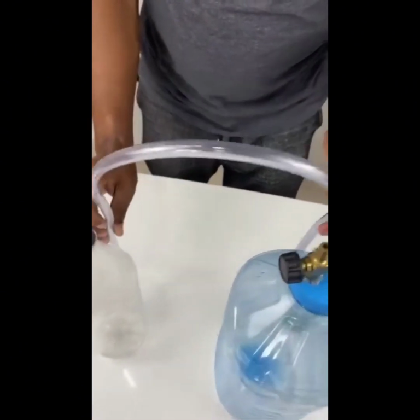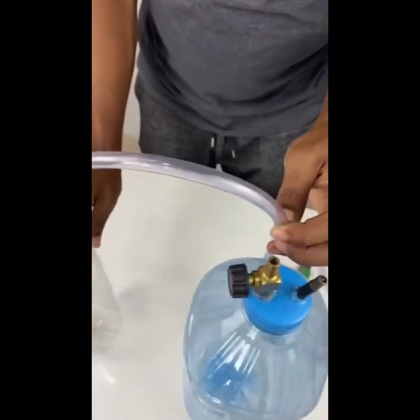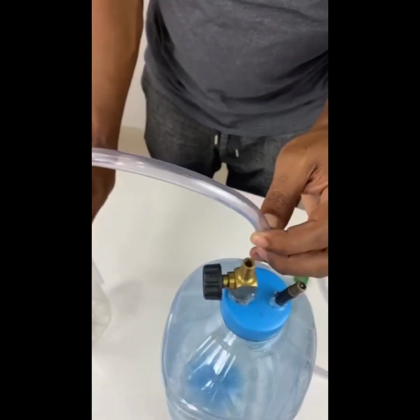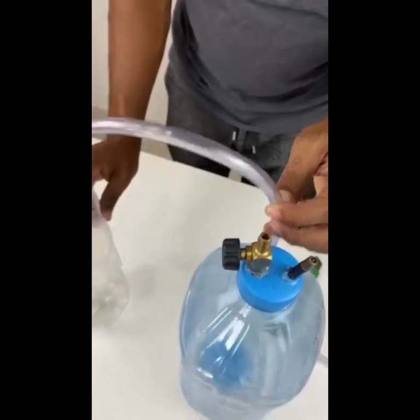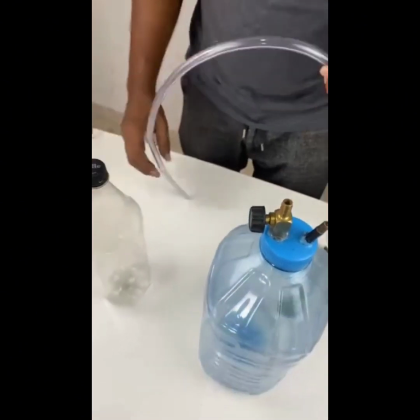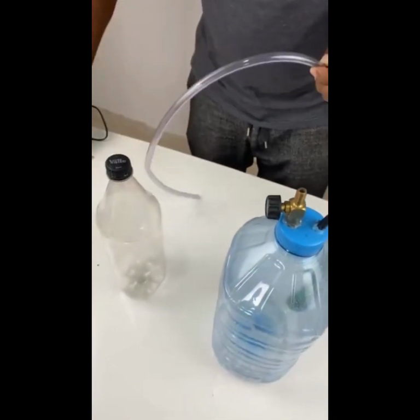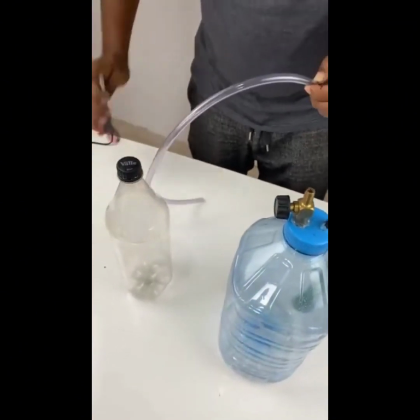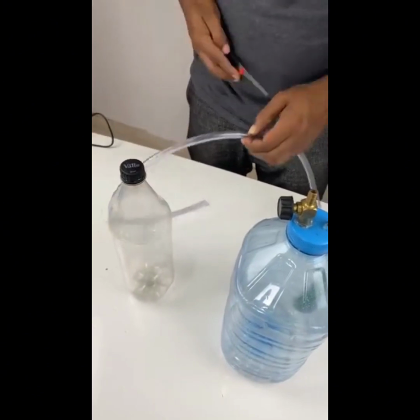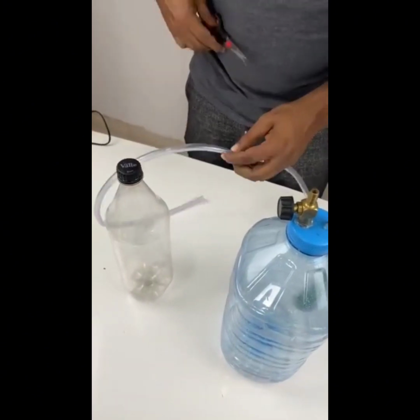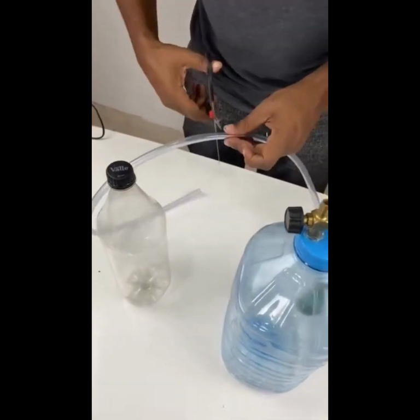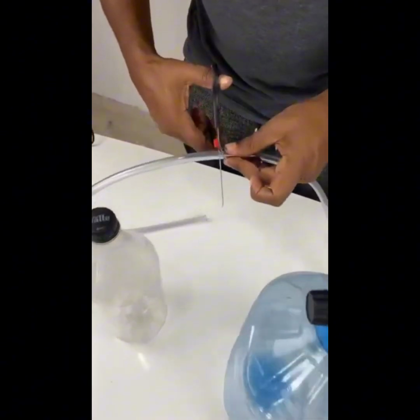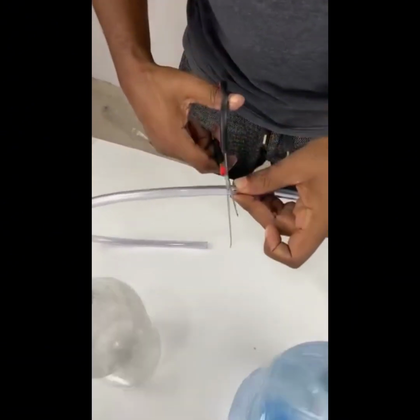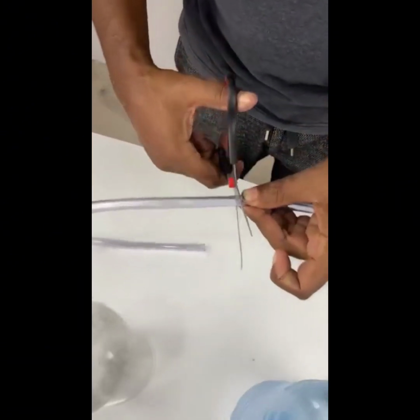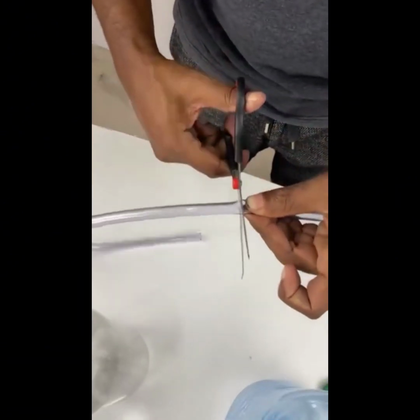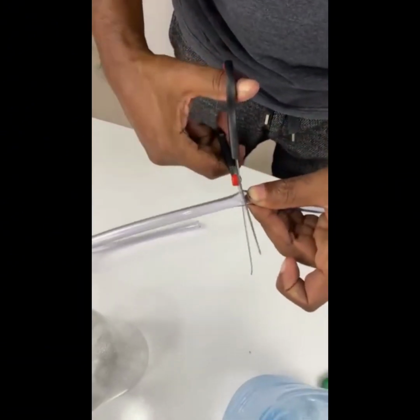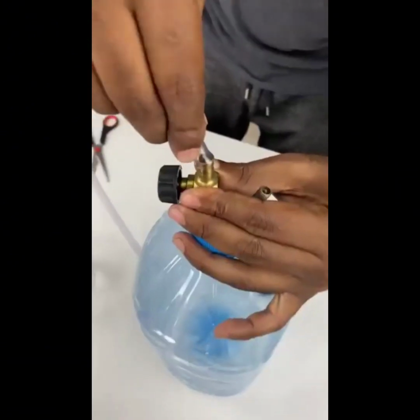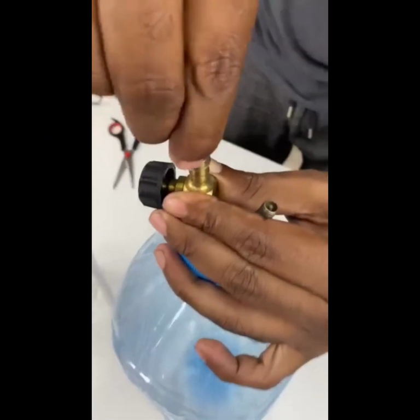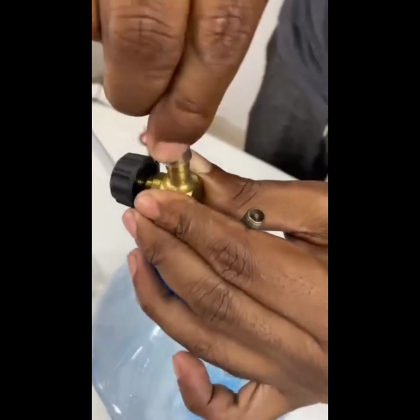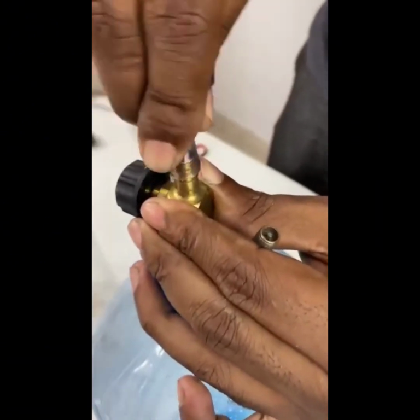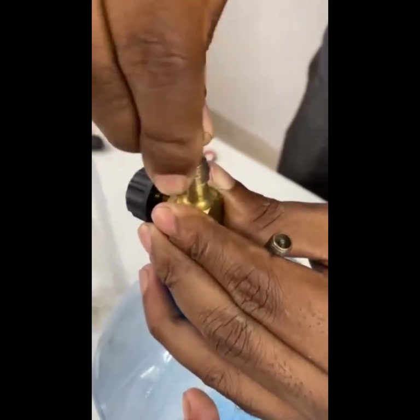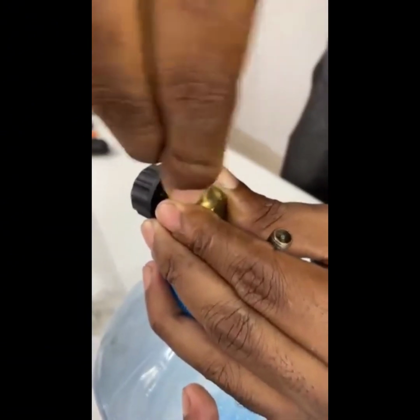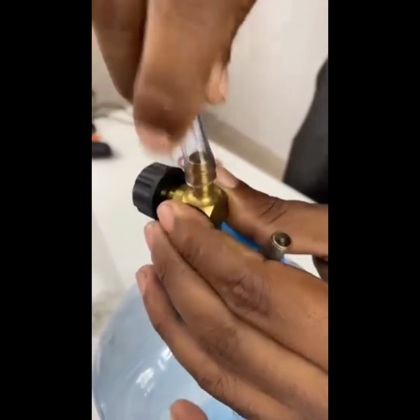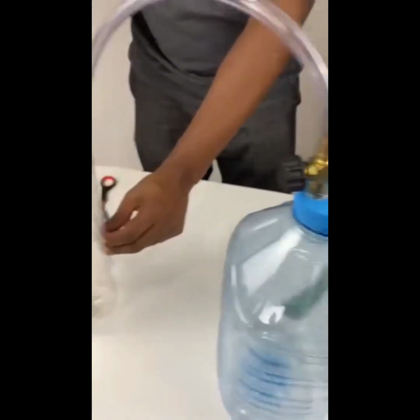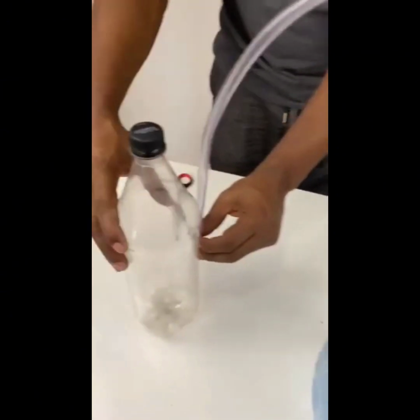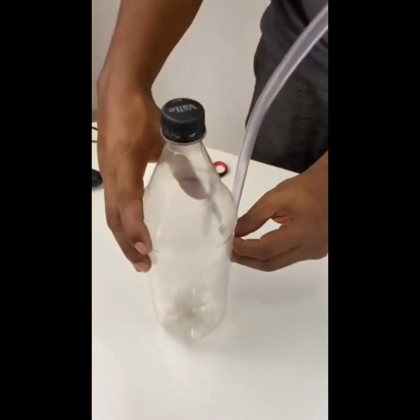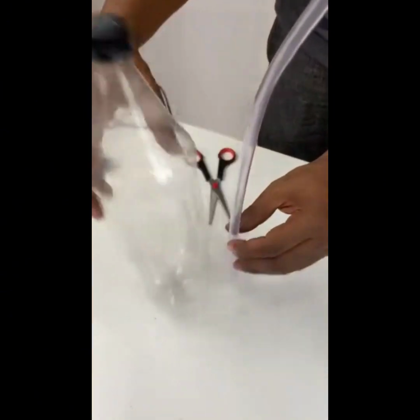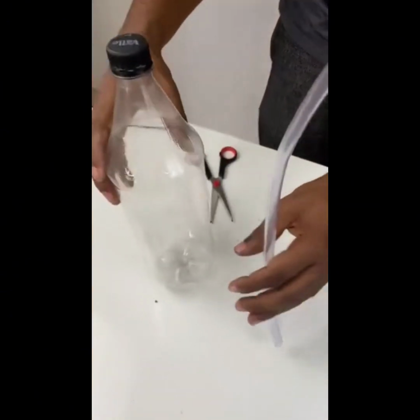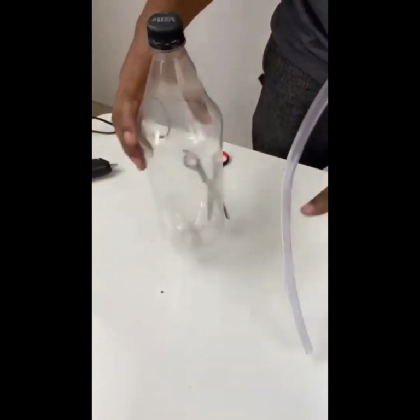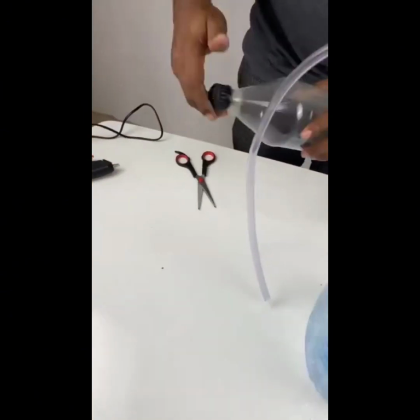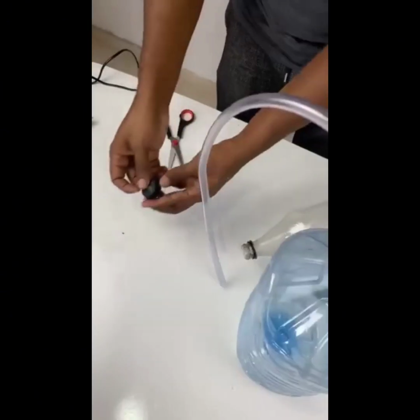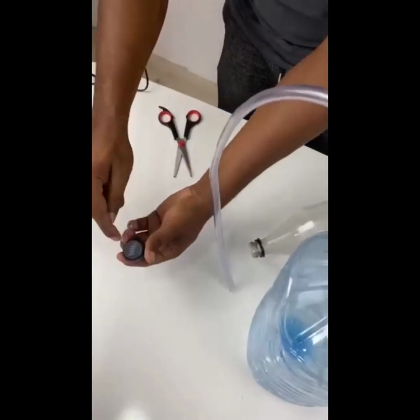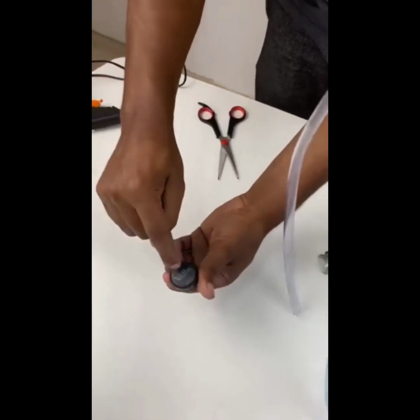Then you will do the following: with a level hose, measure at least 20 cm and cut it off. Fit one end of the hose to the damper valve and place the other end inside another bottle.